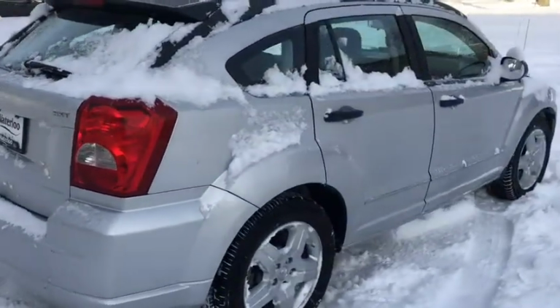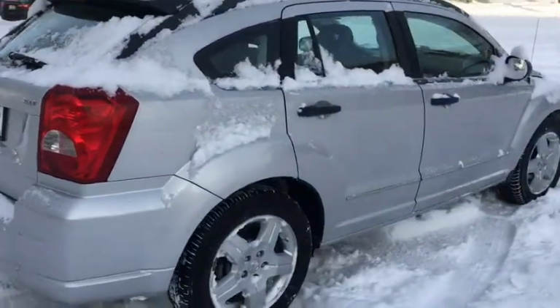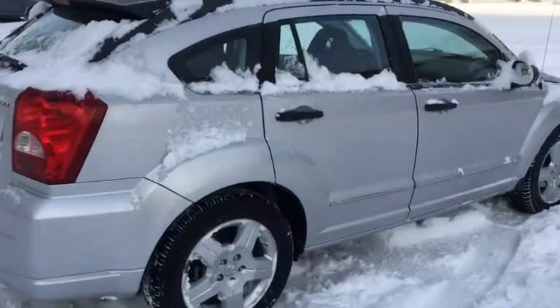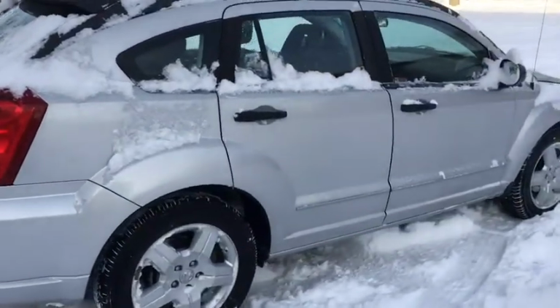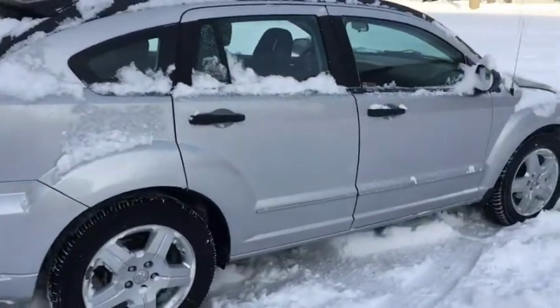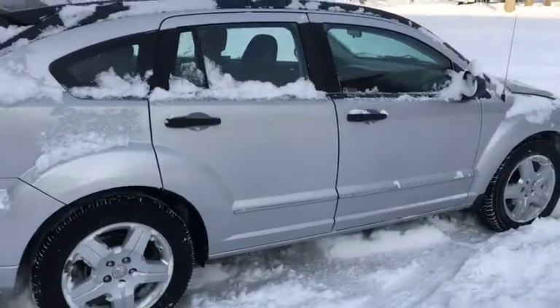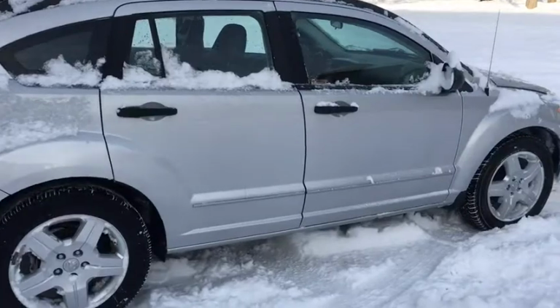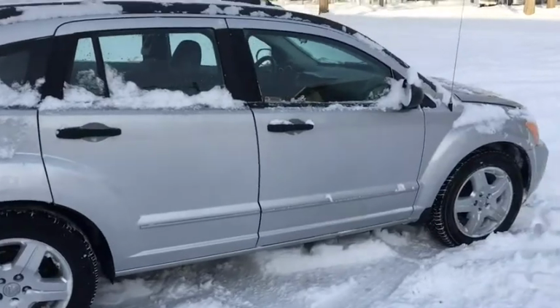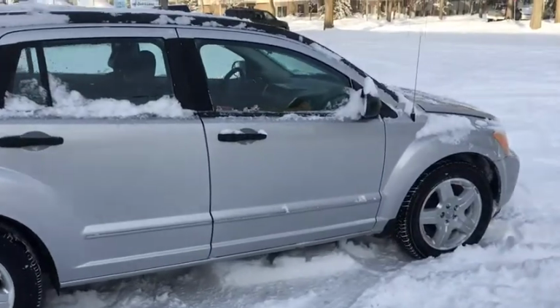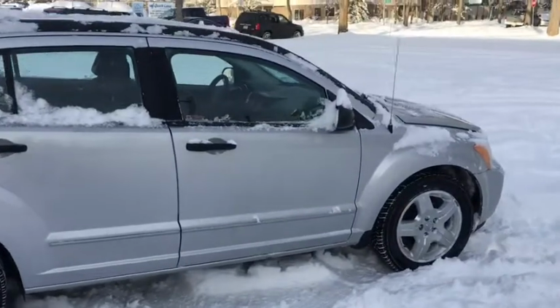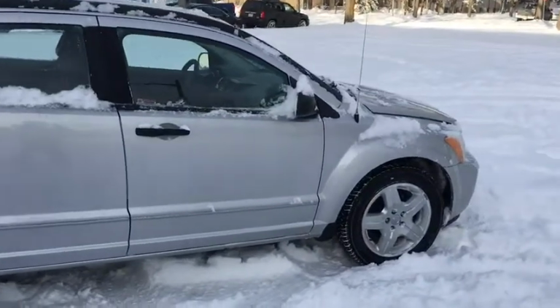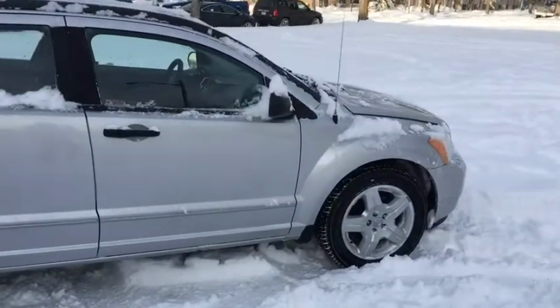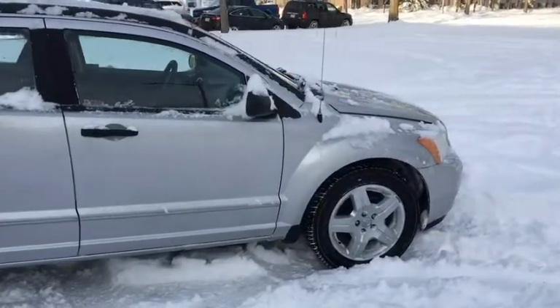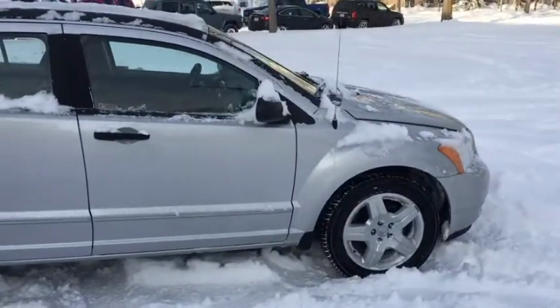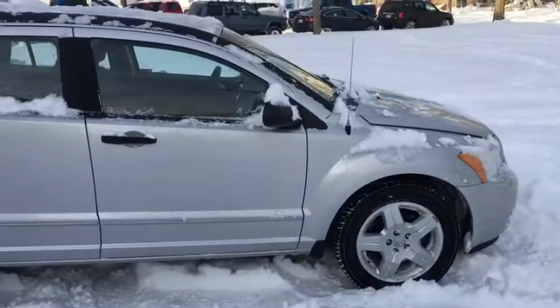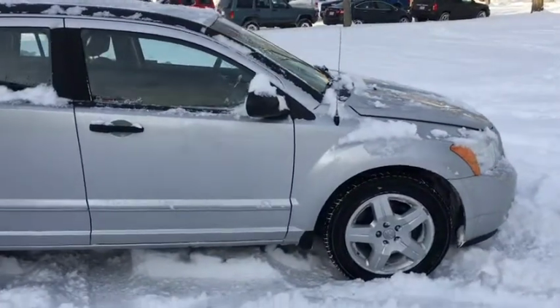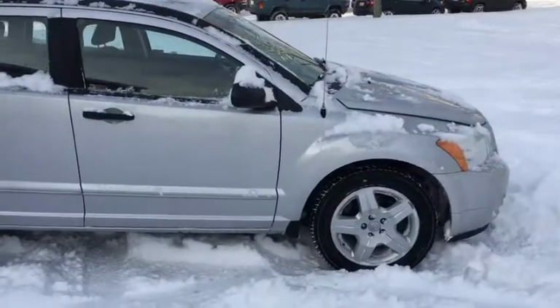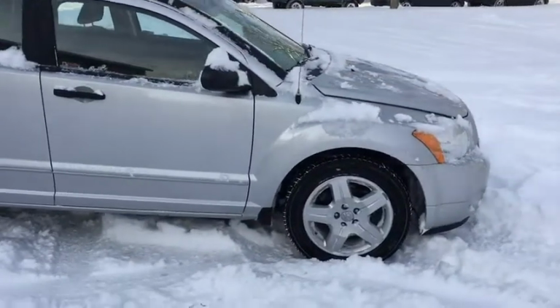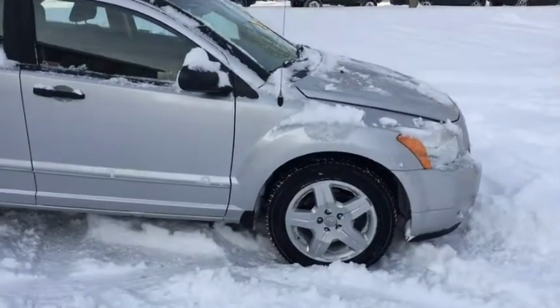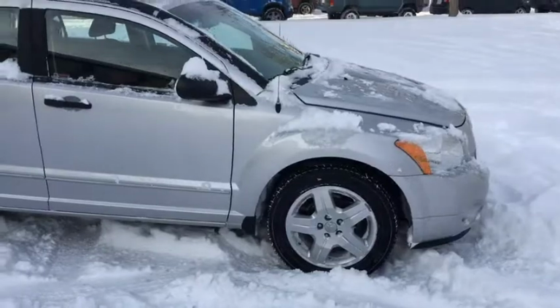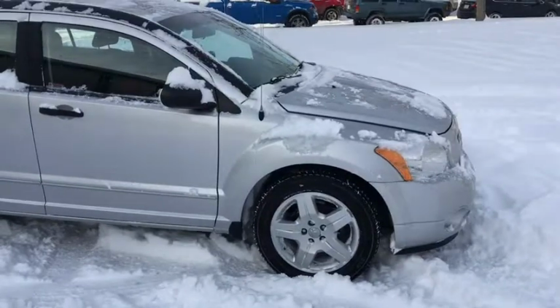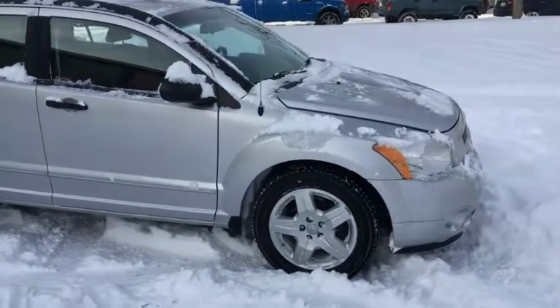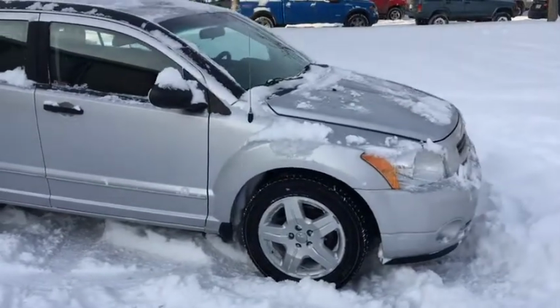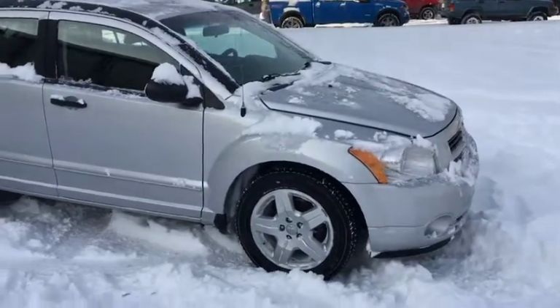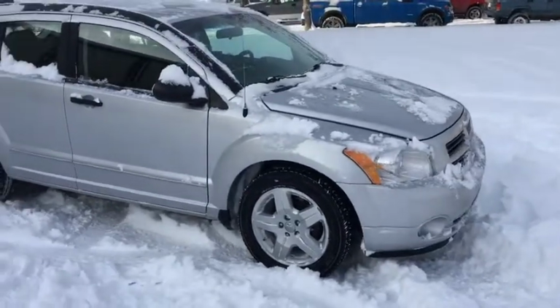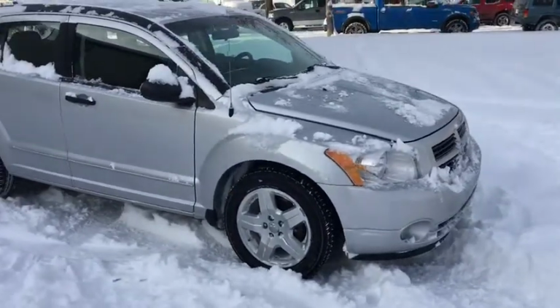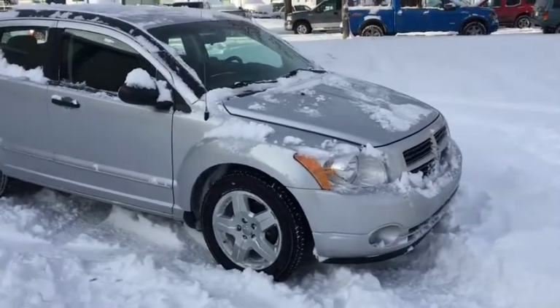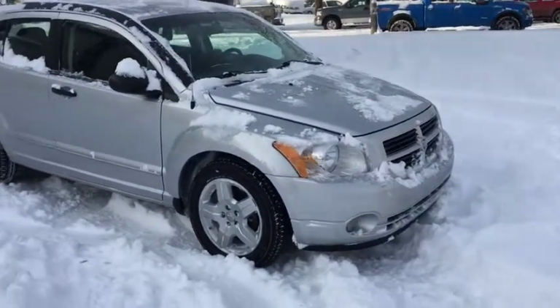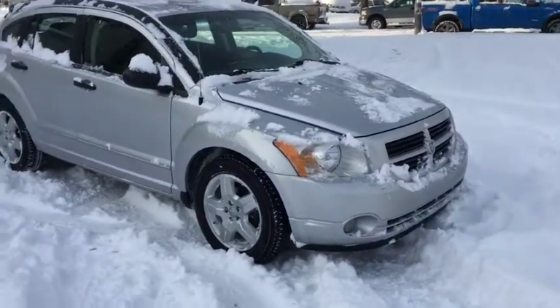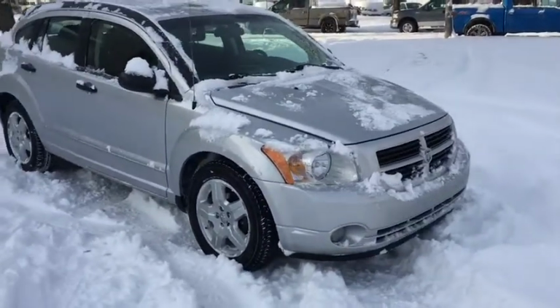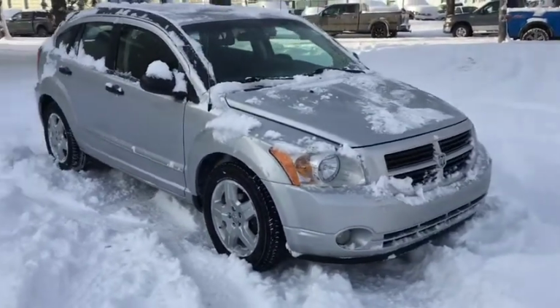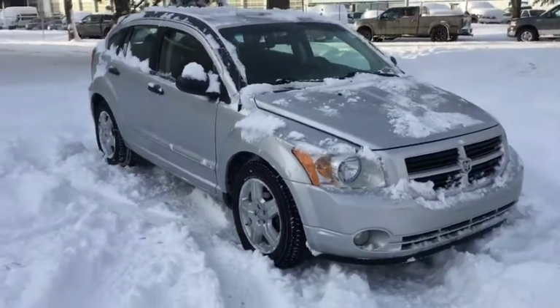I'm not going to be able to cover all the features on this vehicle, so if you do have any further questions please contact us at waterlooford.com. In the meantime, to stay up to date please like us on Facebook, follow us on Twitter and Instagram, and subscribe to our YouTube channel.